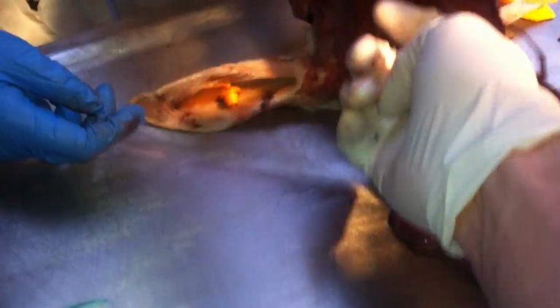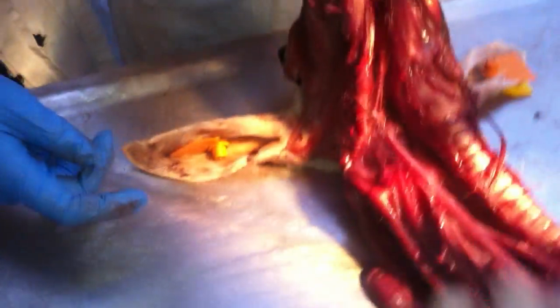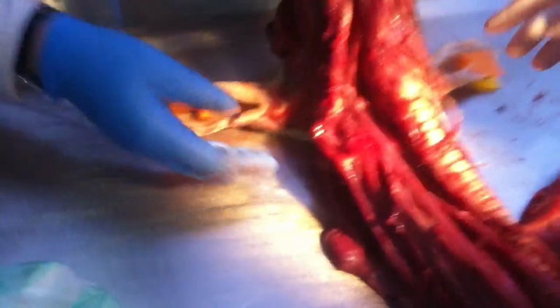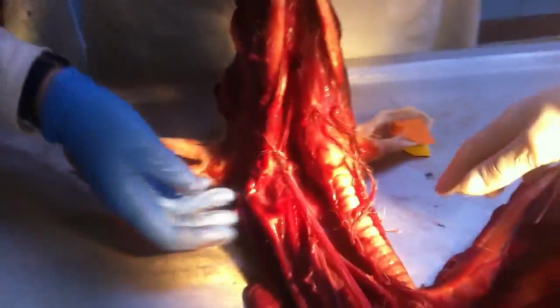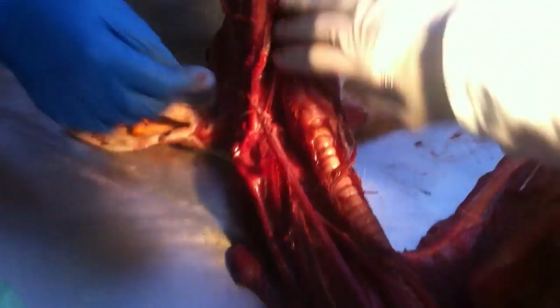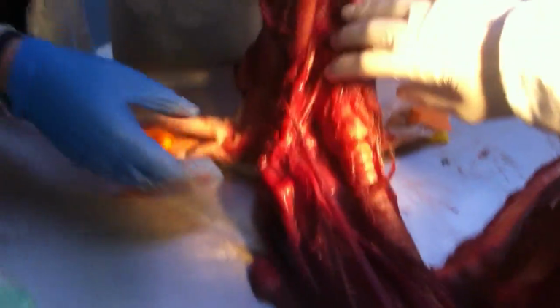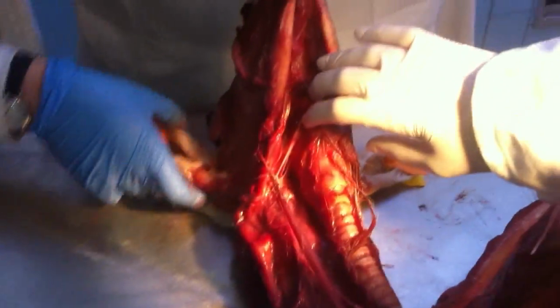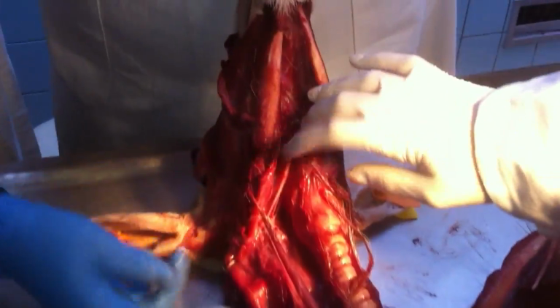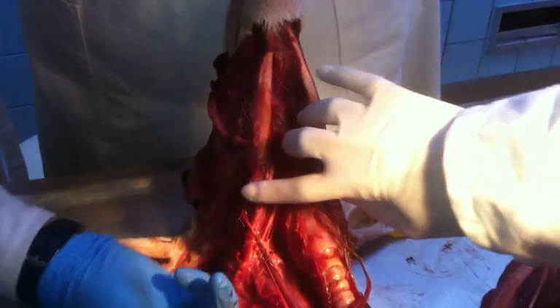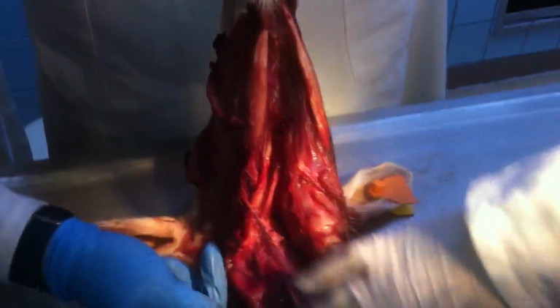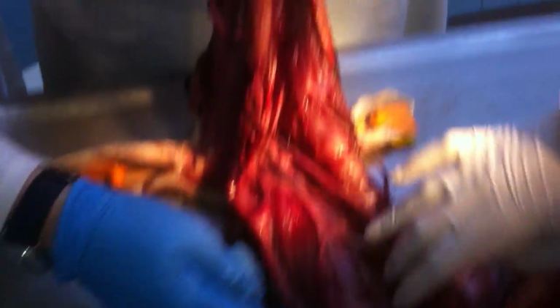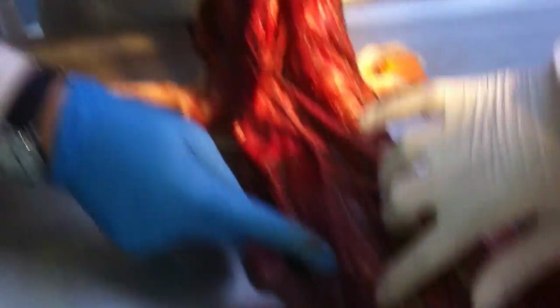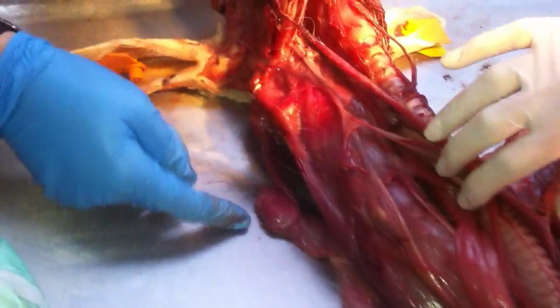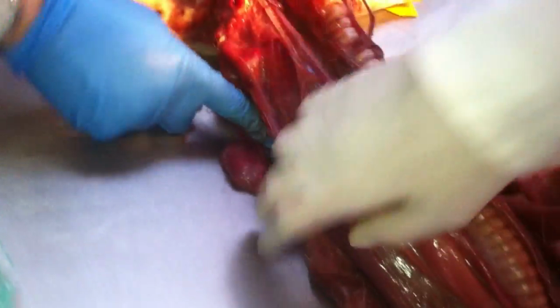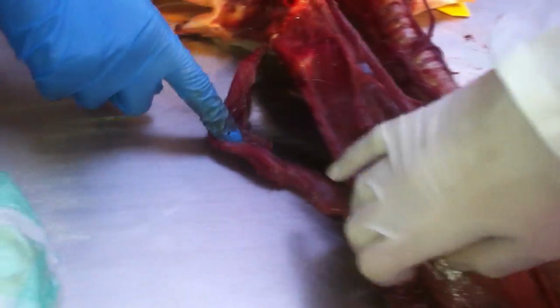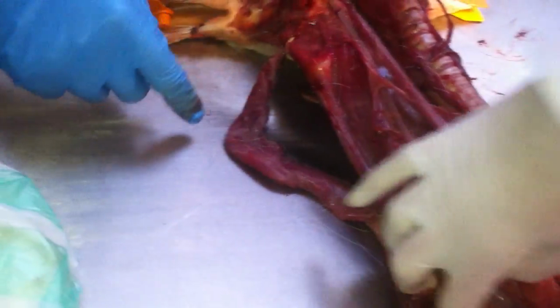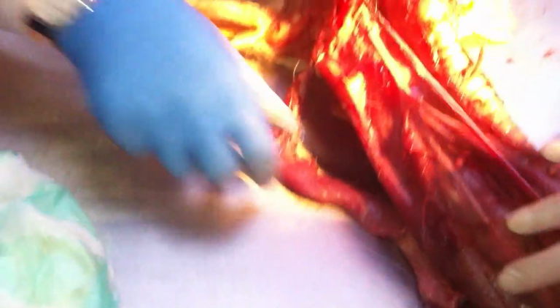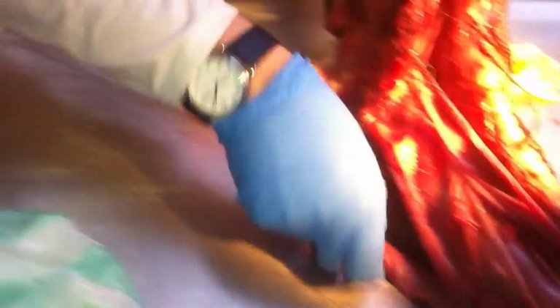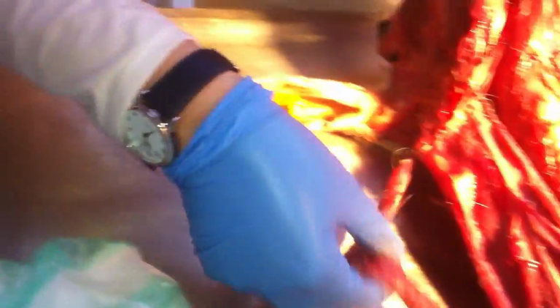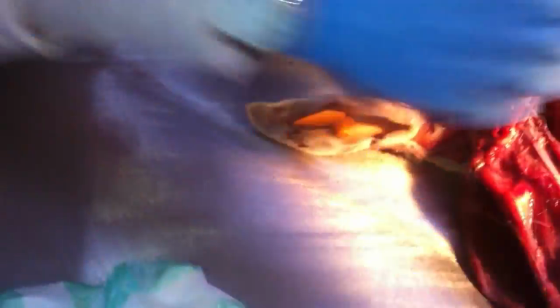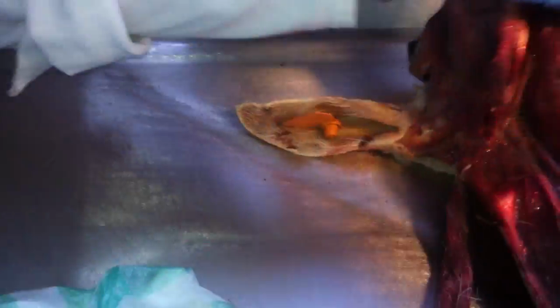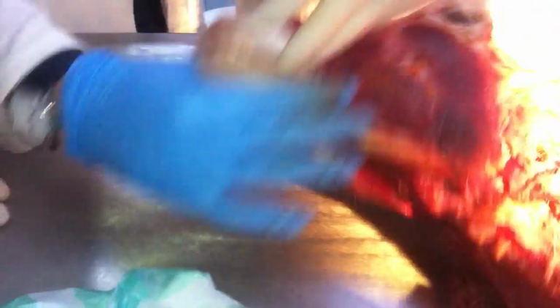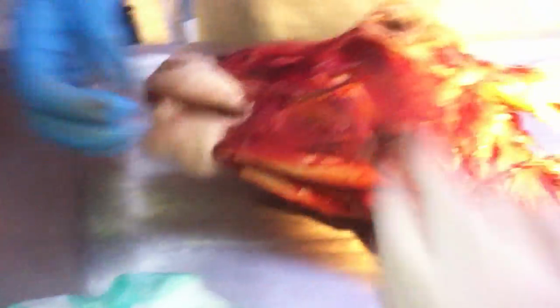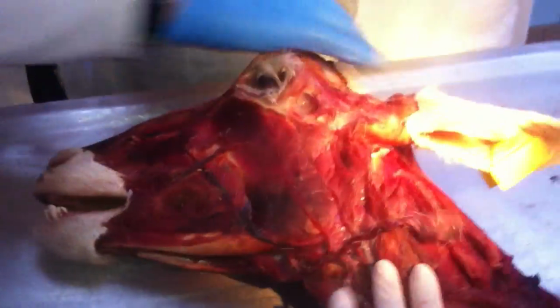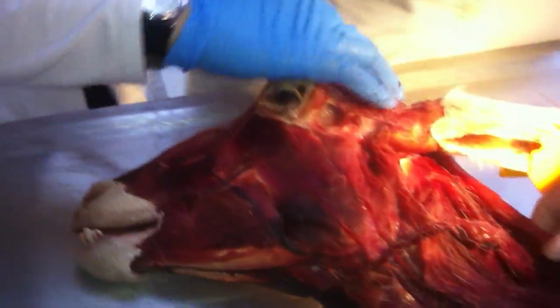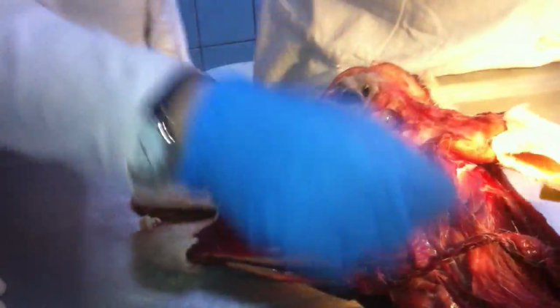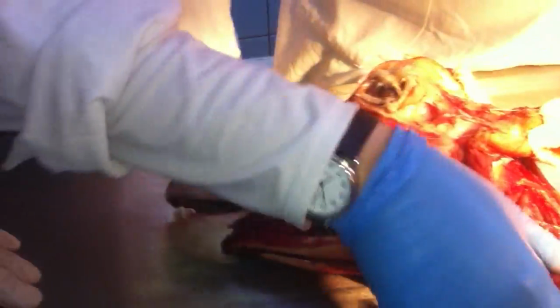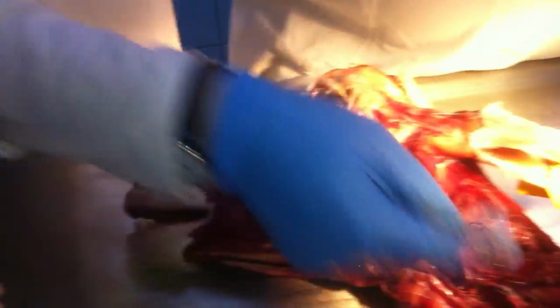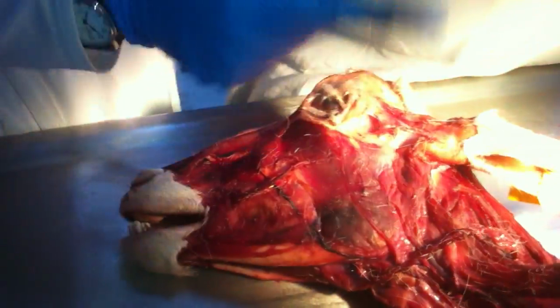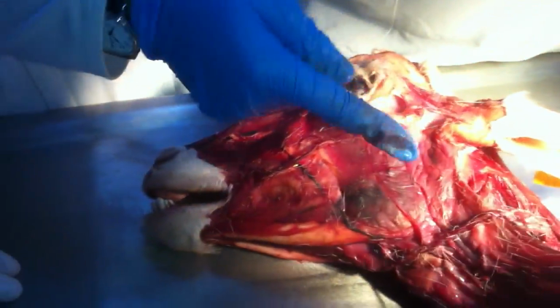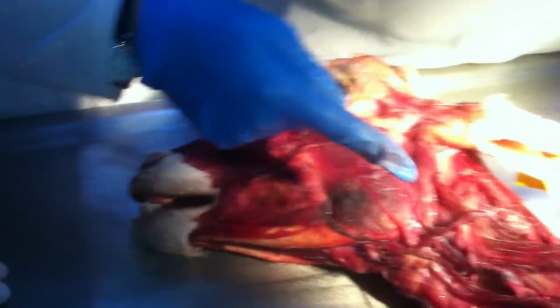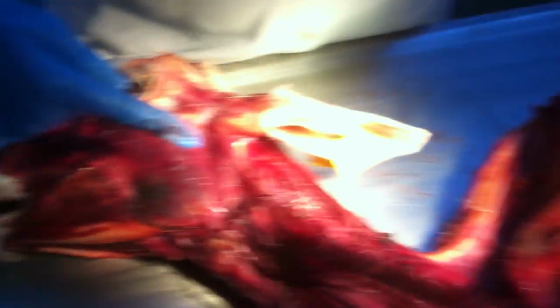Digastricus — did you mention this one? And other neck muscles. Now we have the brachiocephalicus.